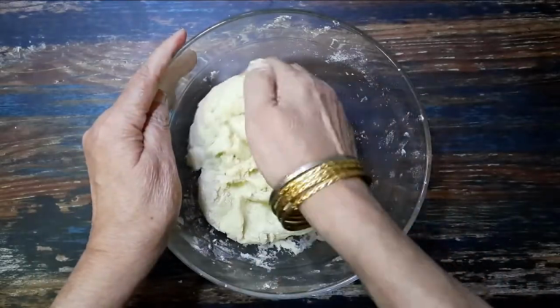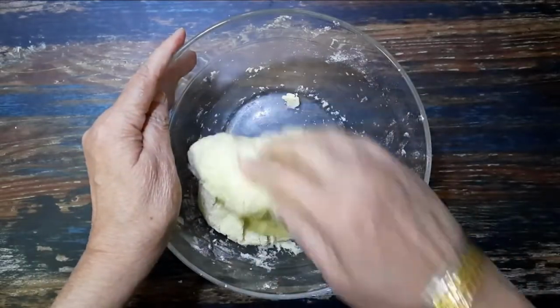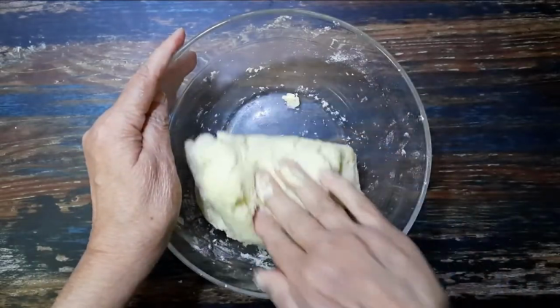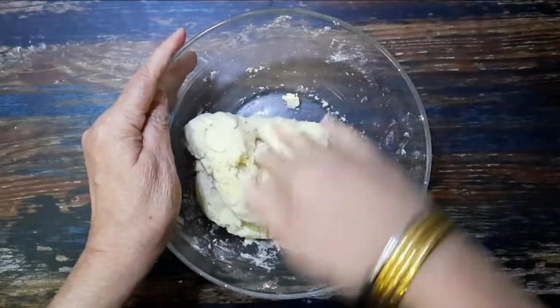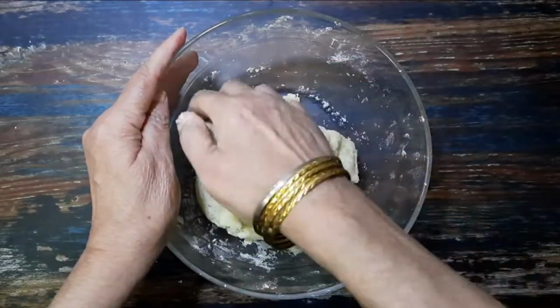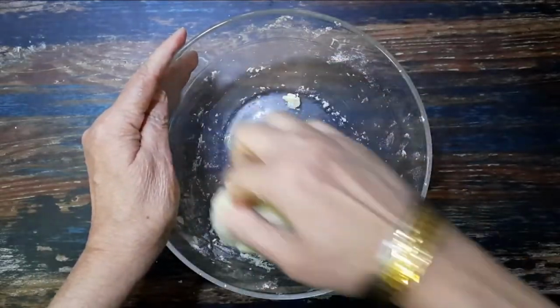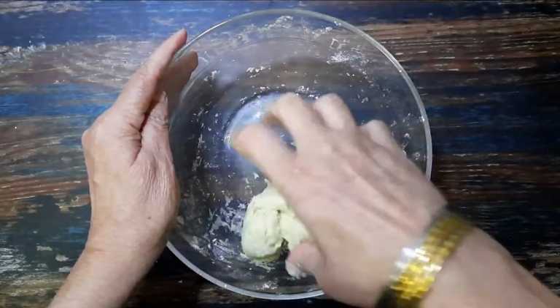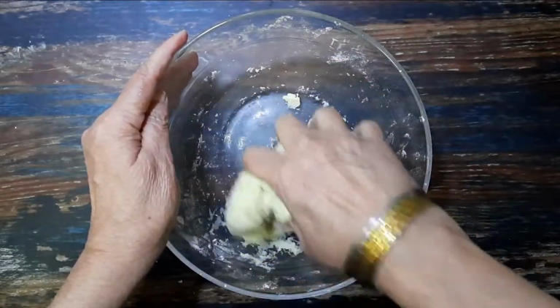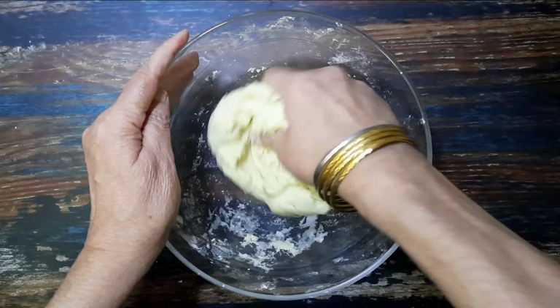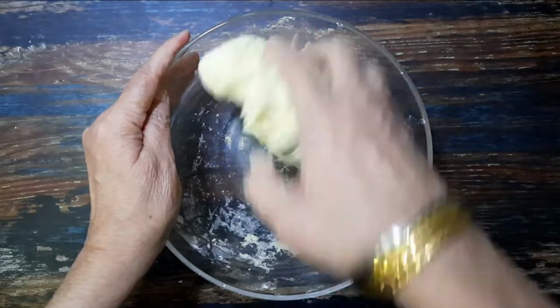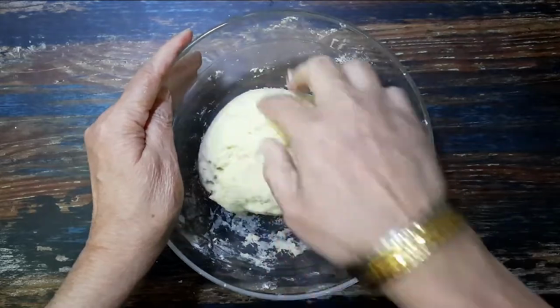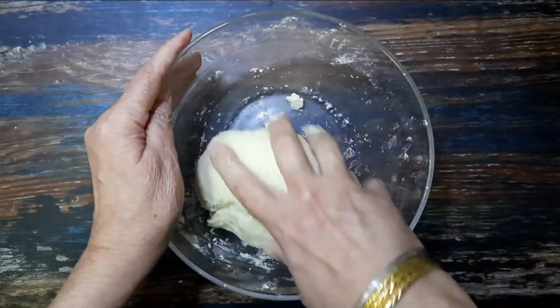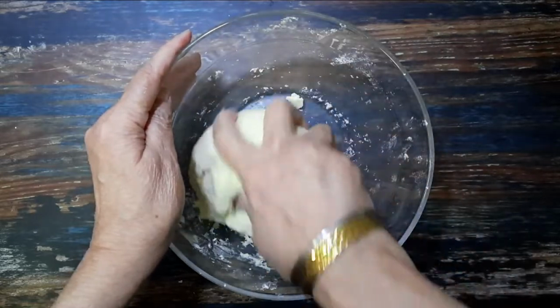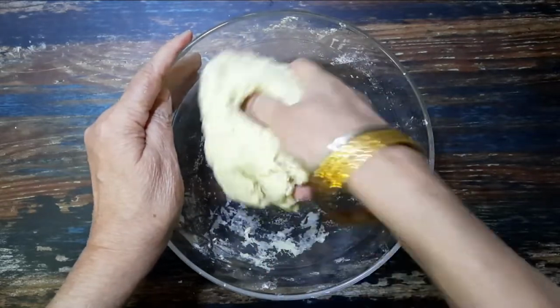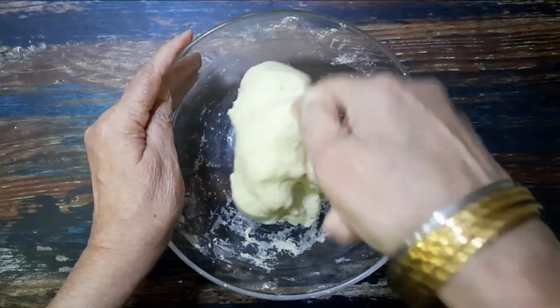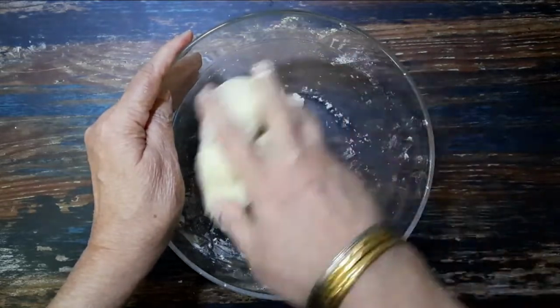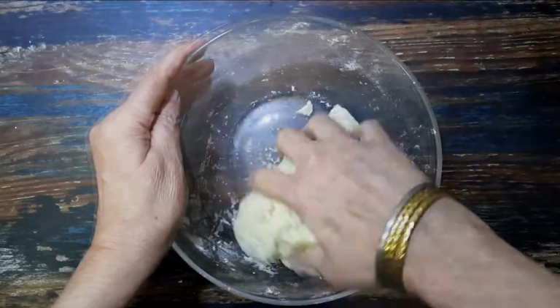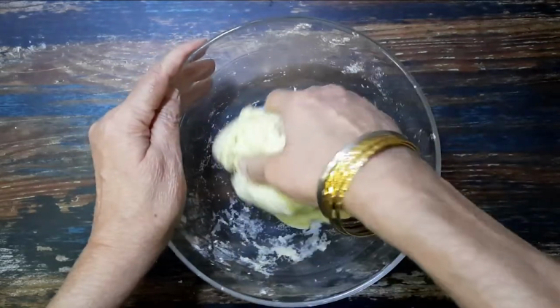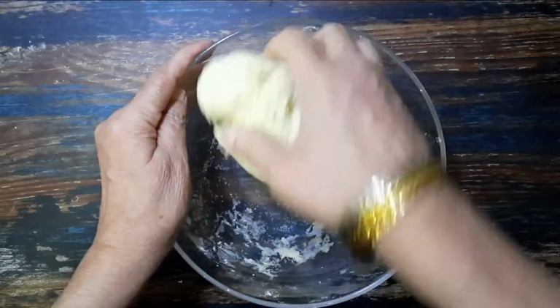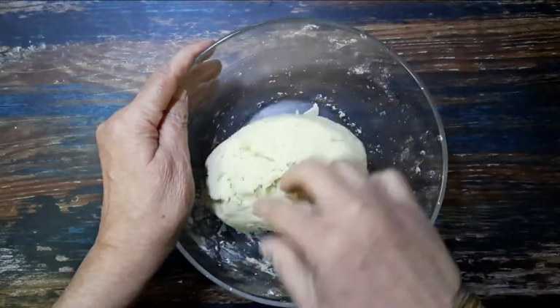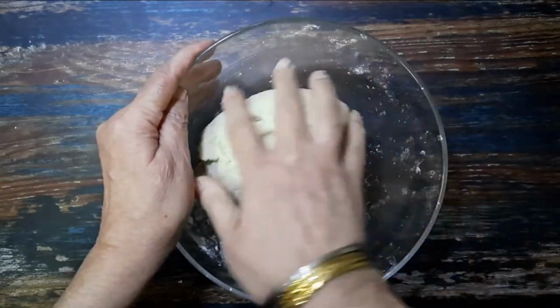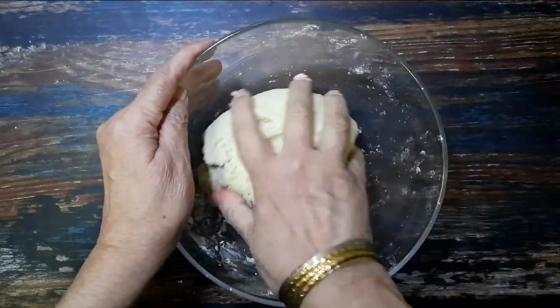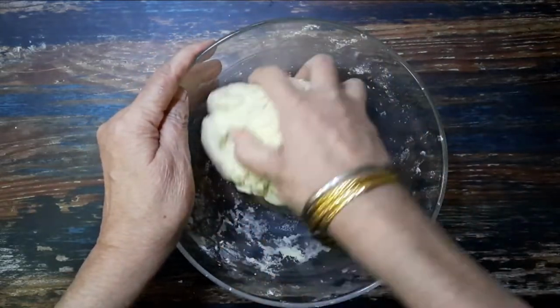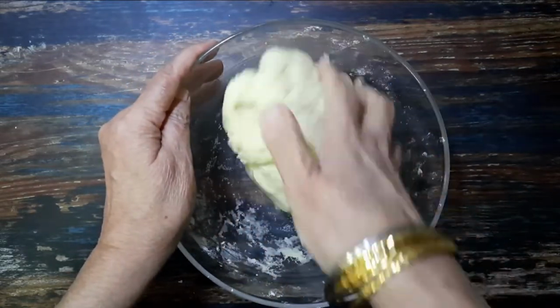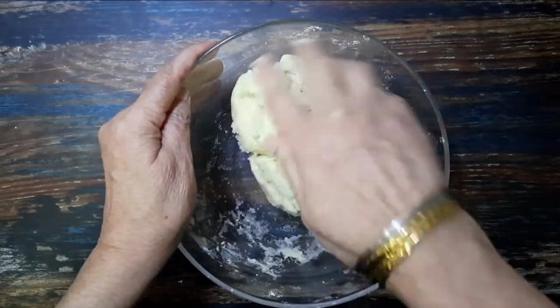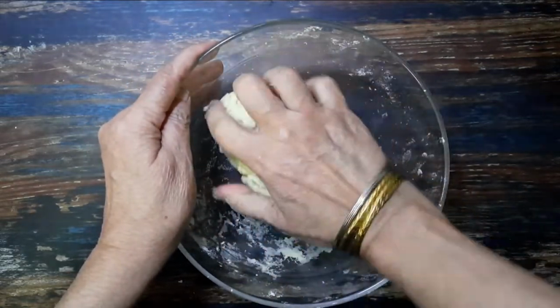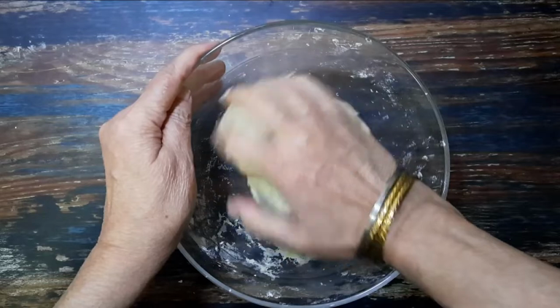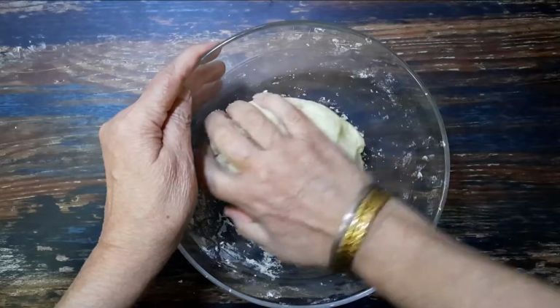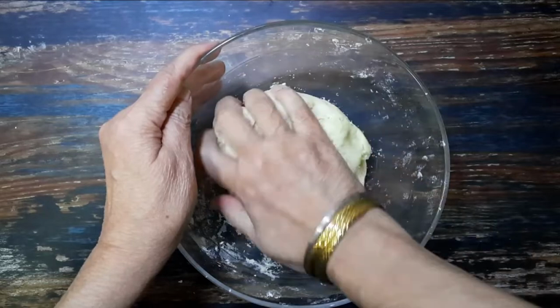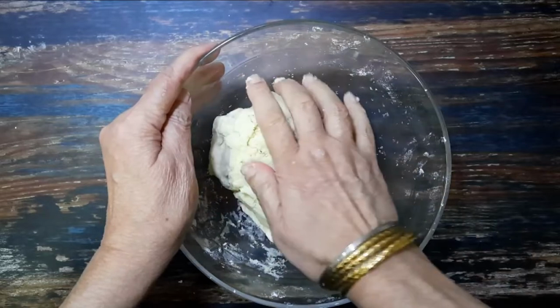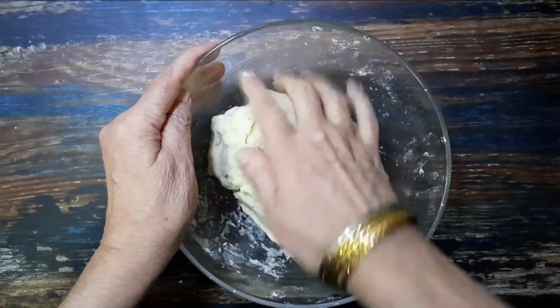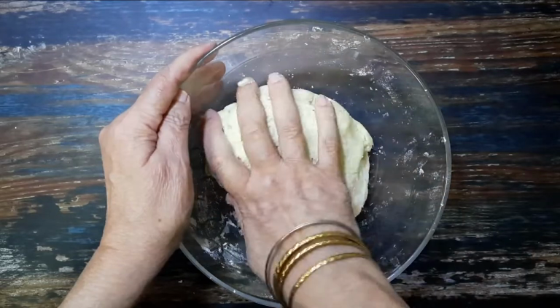Finally, add in a quarter cup of melted margarine — you can also use ghee for this recipe. Knead it into a tight dough, then cover and refrigerate for at least half an hour.